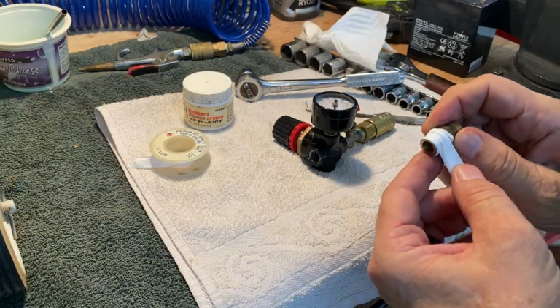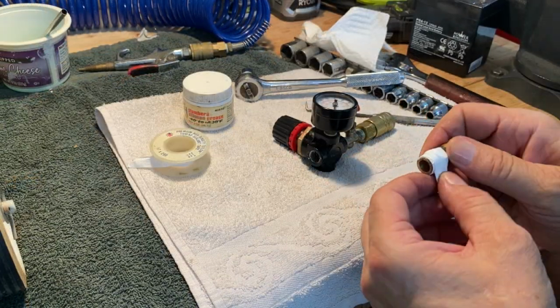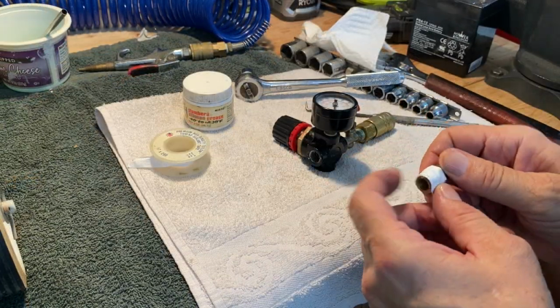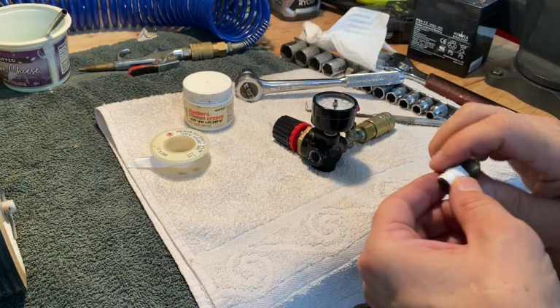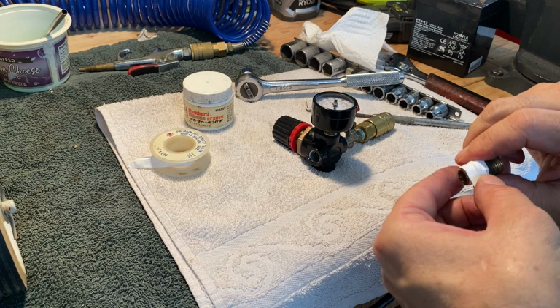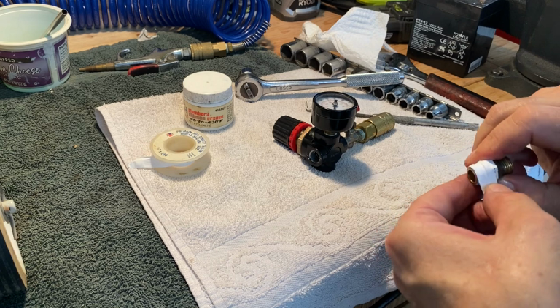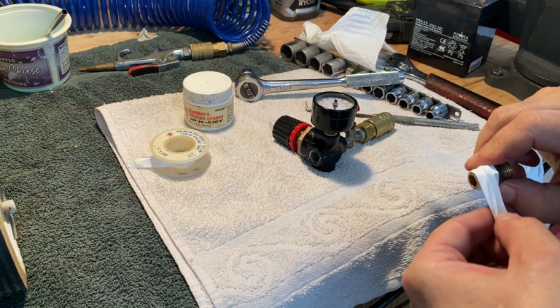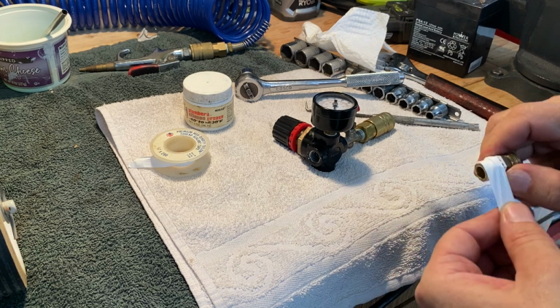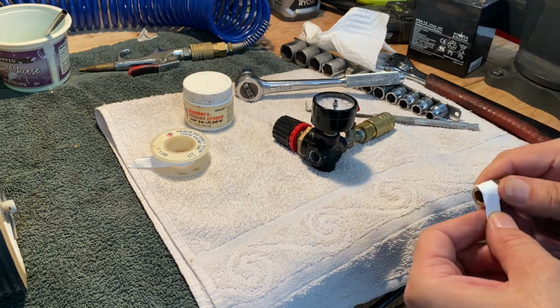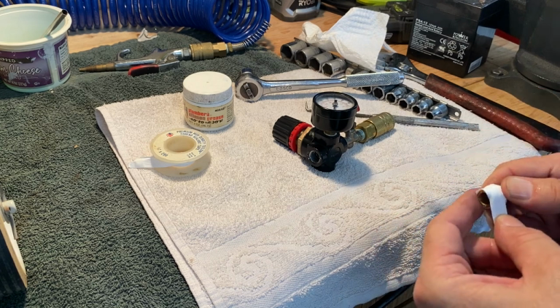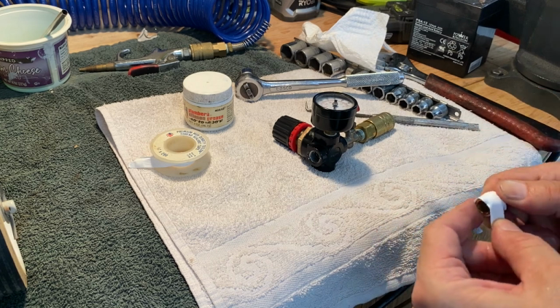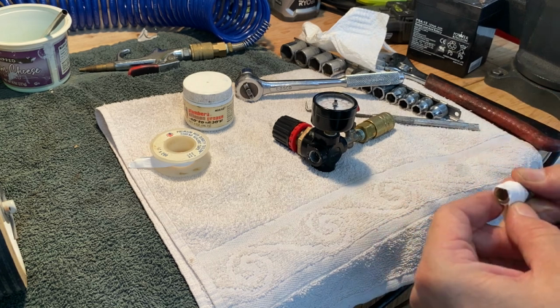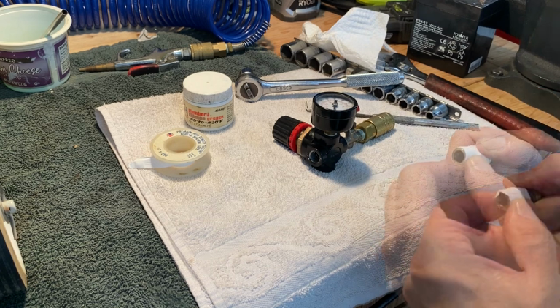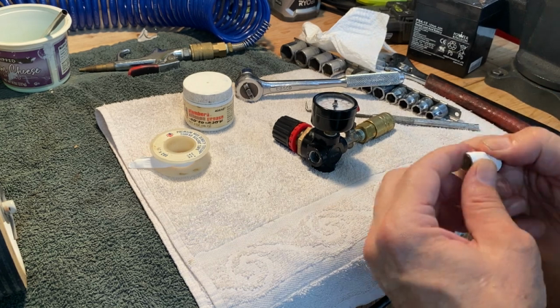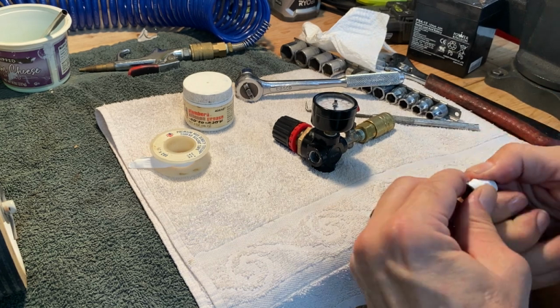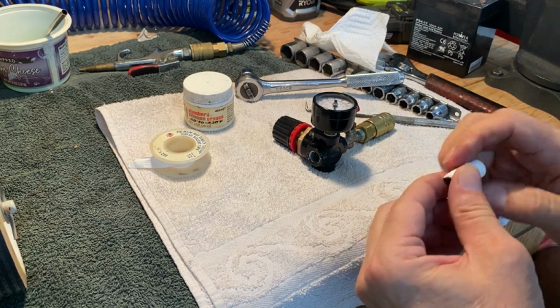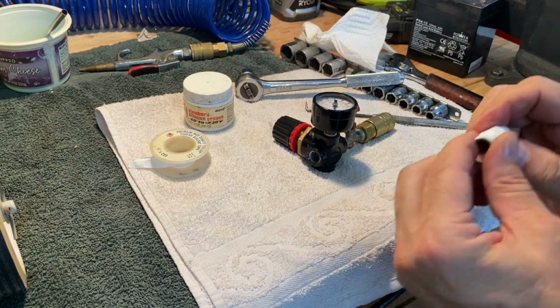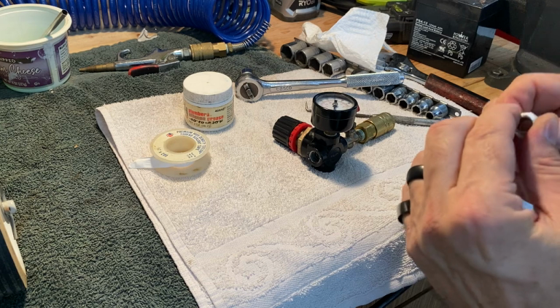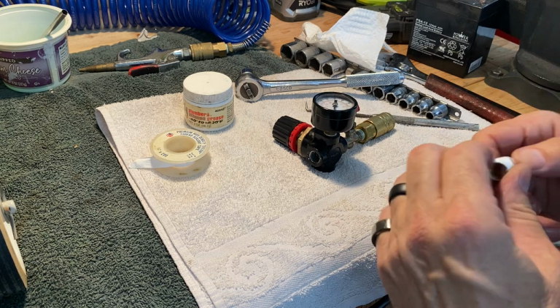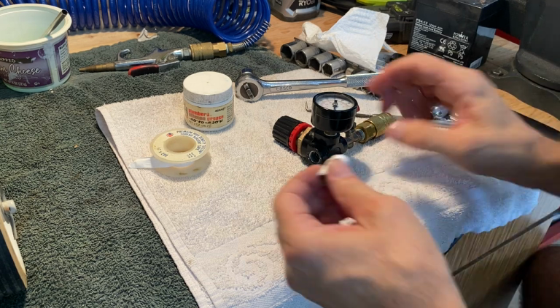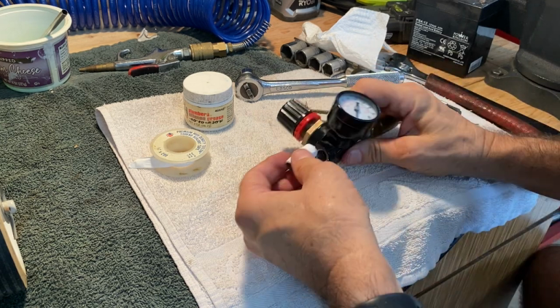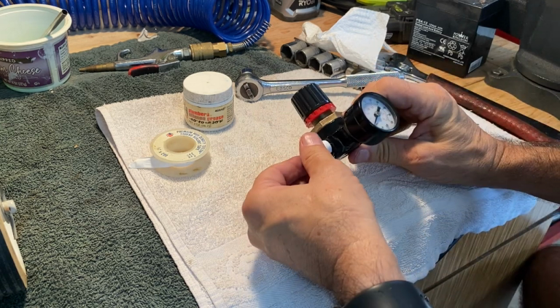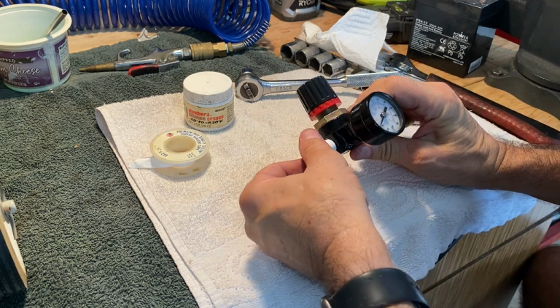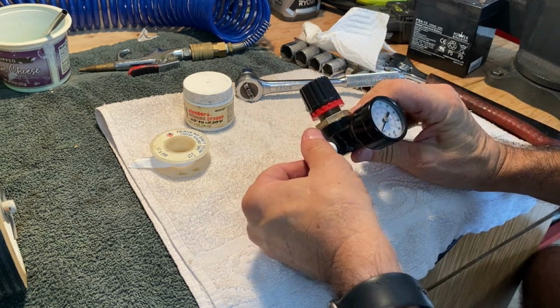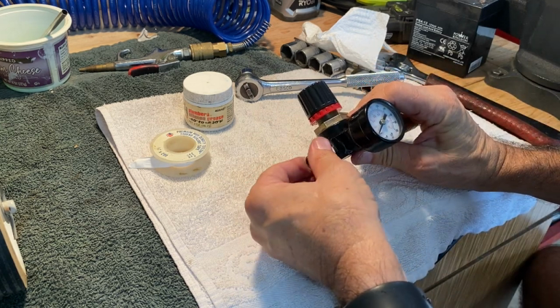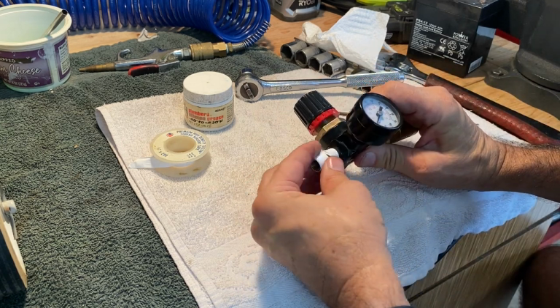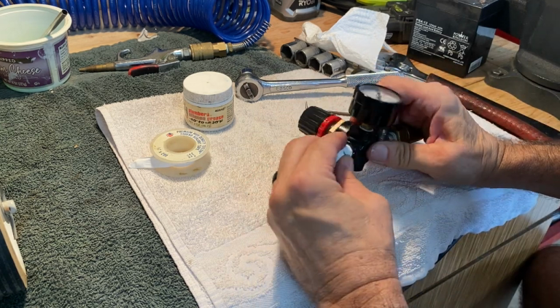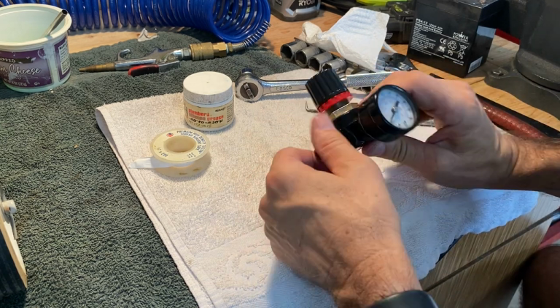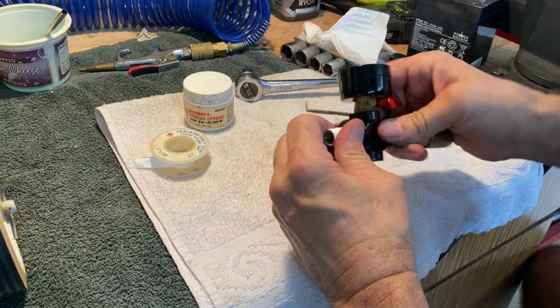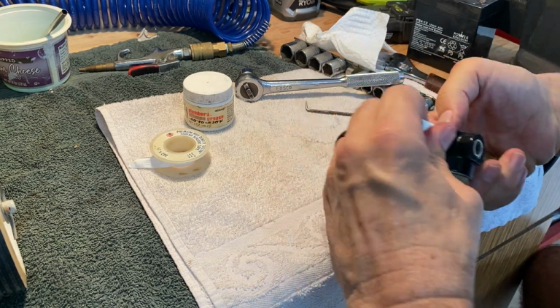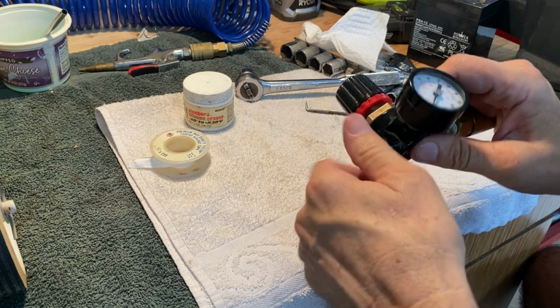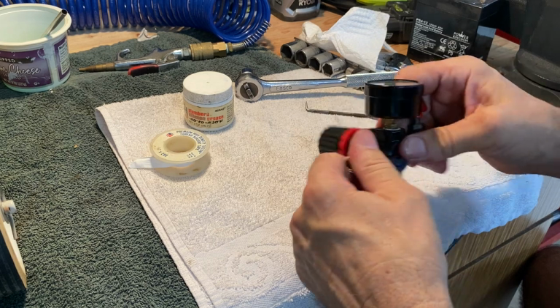Some more Teflon tape. You guys can use pipe dope or Teflon tape — it doesn't really matter. Just want to make sure that you're not putting metal to metal.